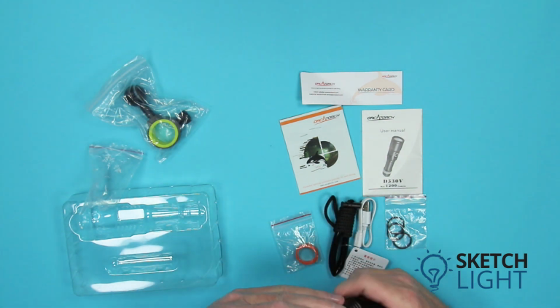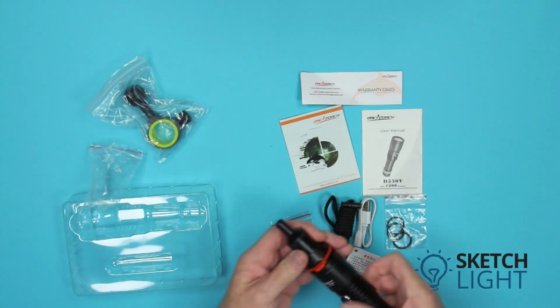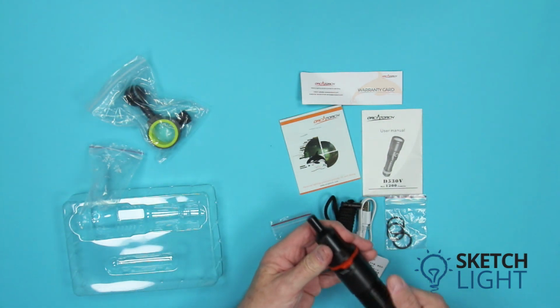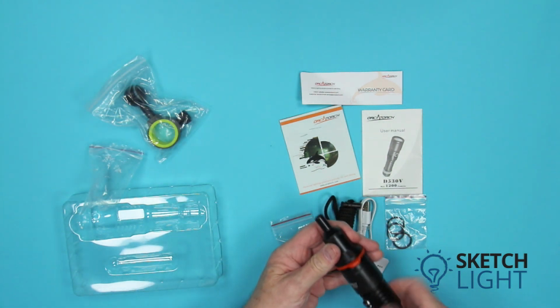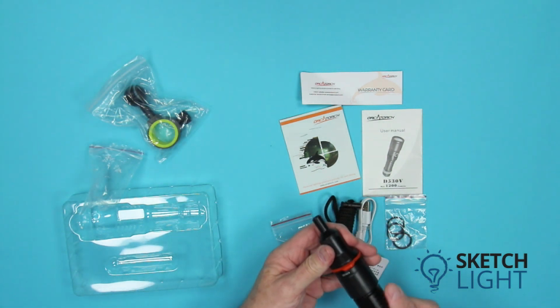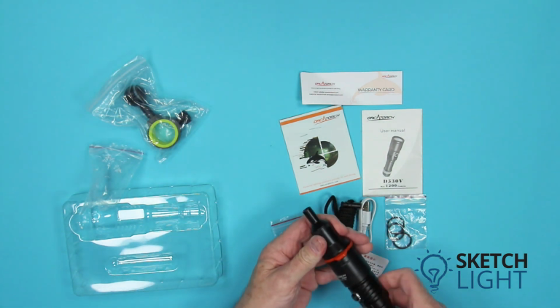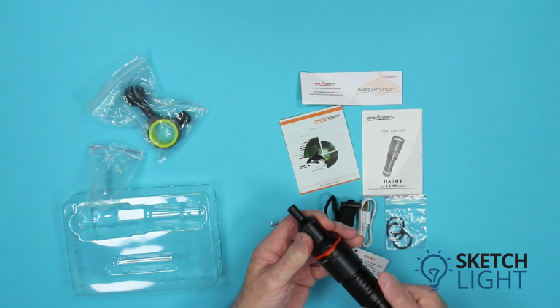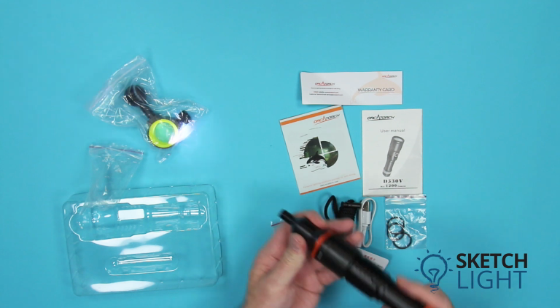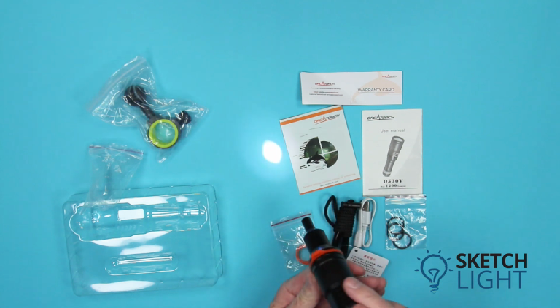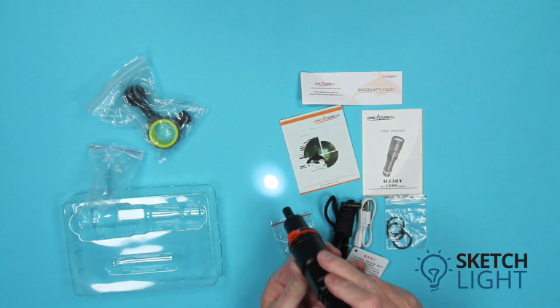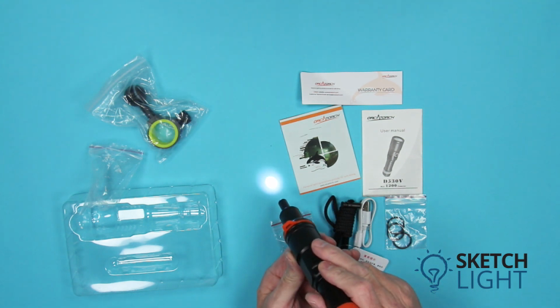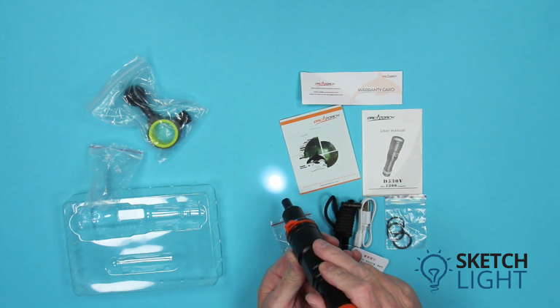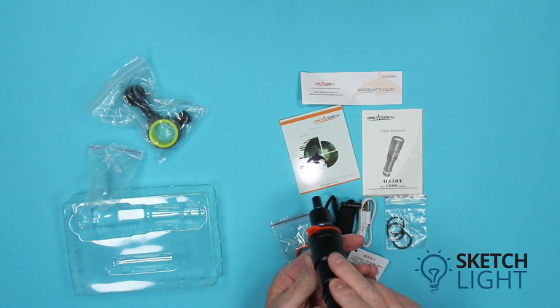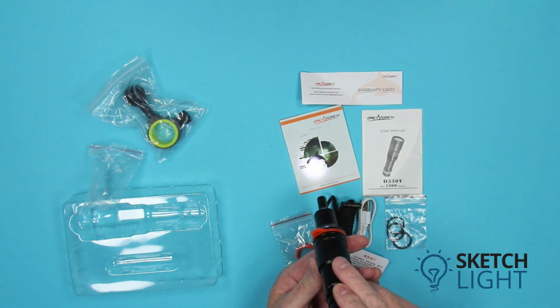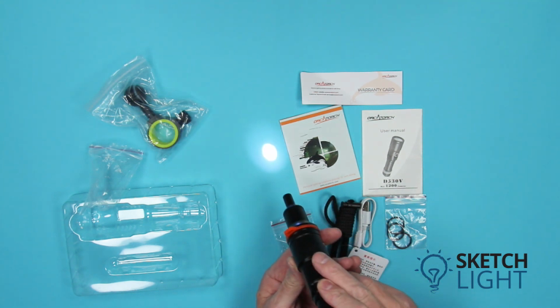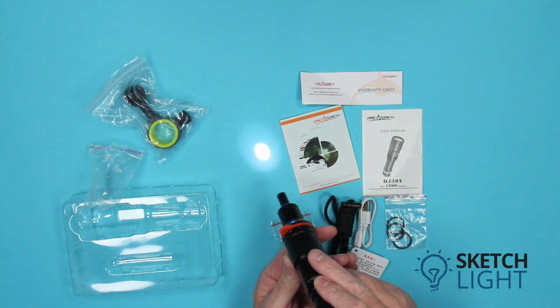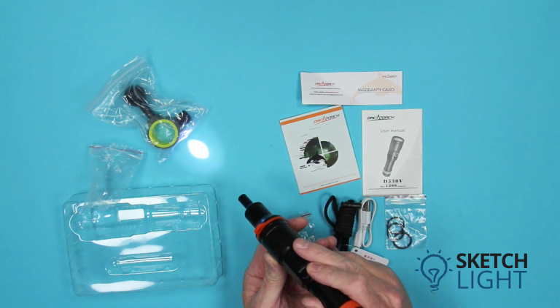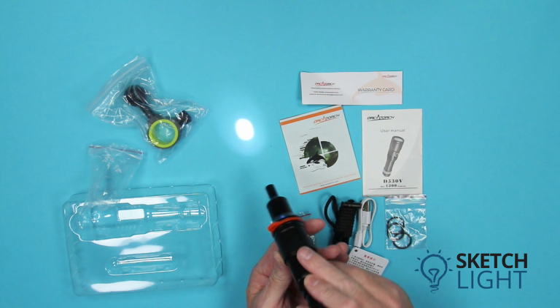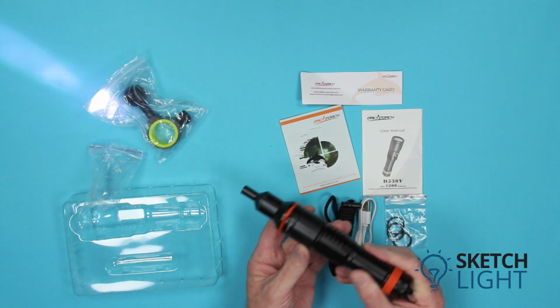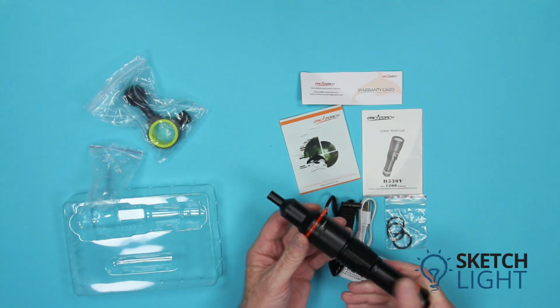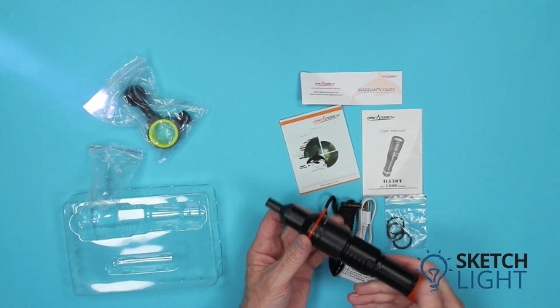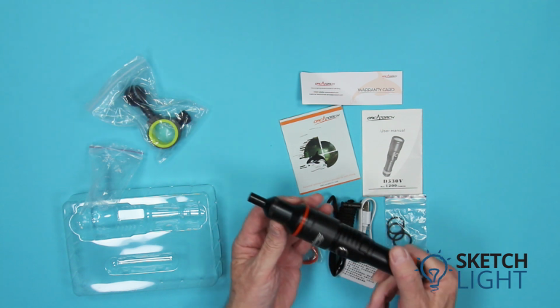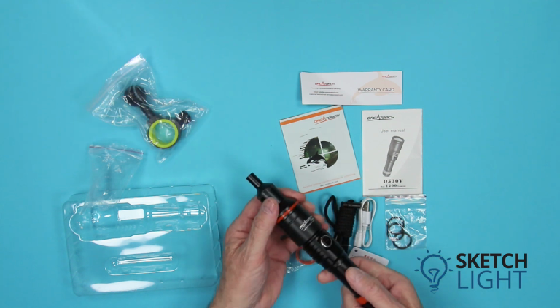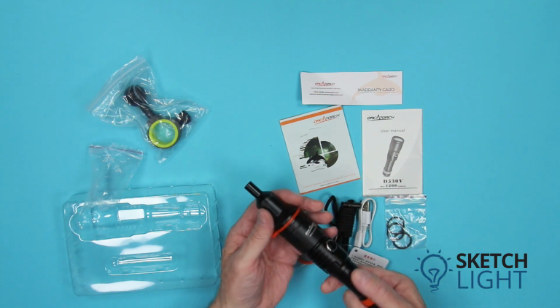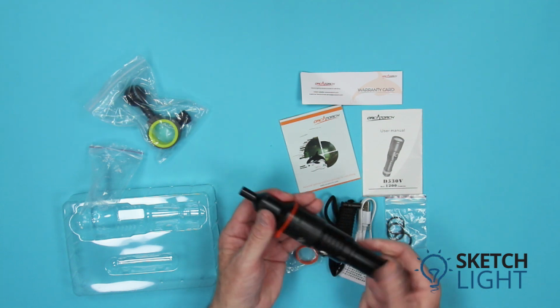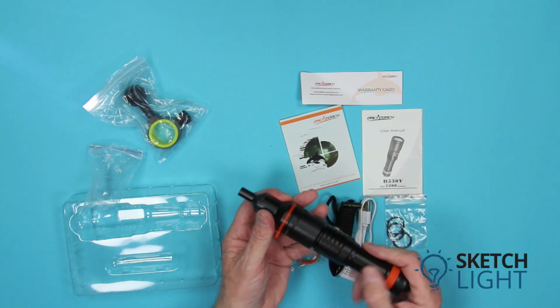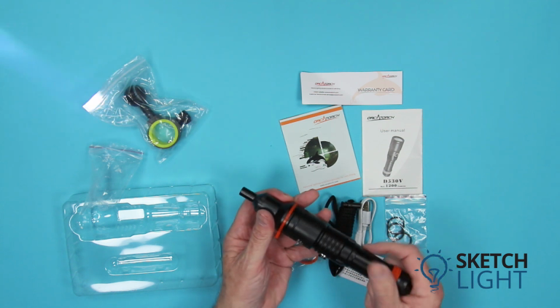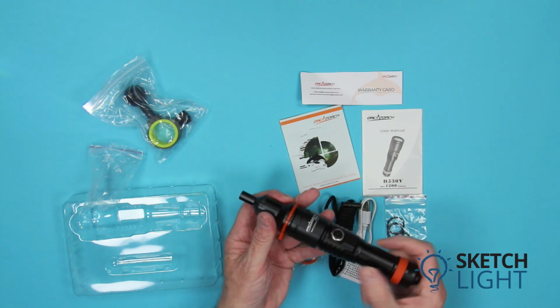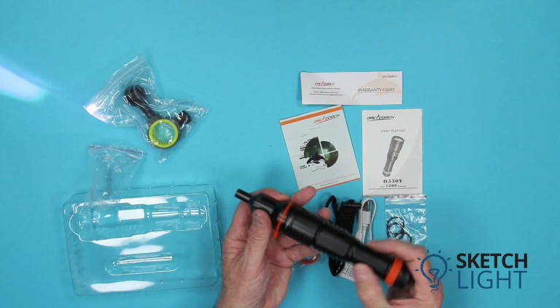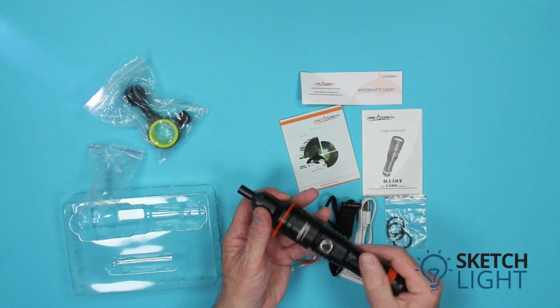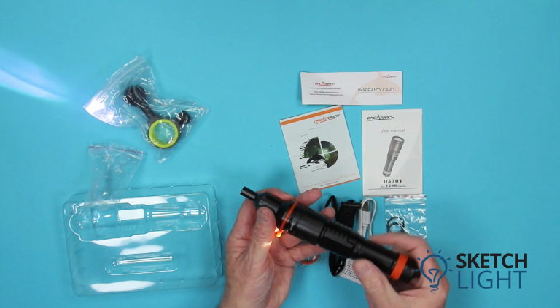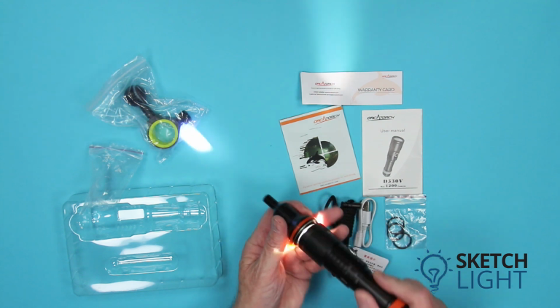If you have purchased the kit with the snoot adapter, it screws onto the front of the video light, converting the 120-degree beam angle down to a pin spot. Unscrewing the snoot adapter shows how broad the video light beam is.